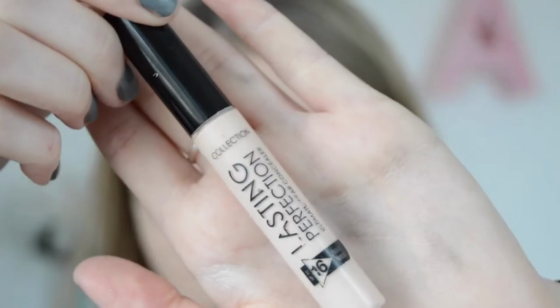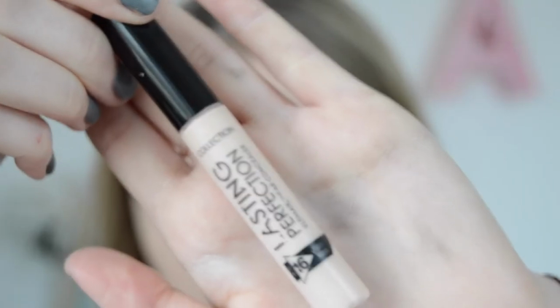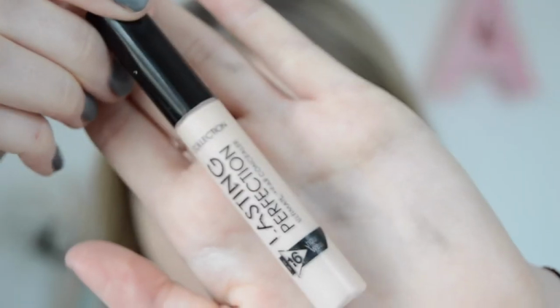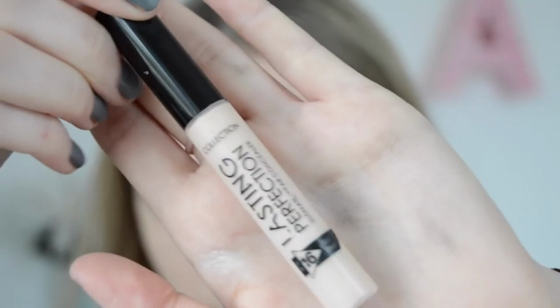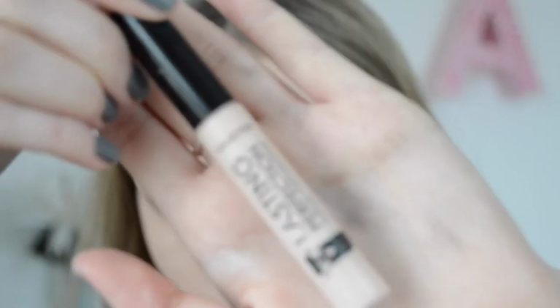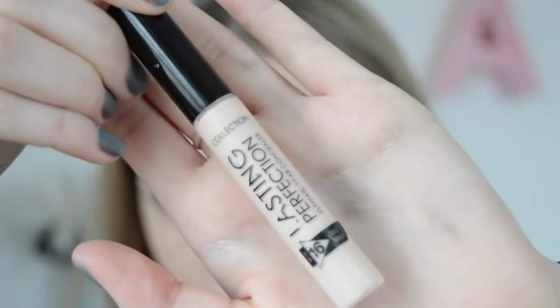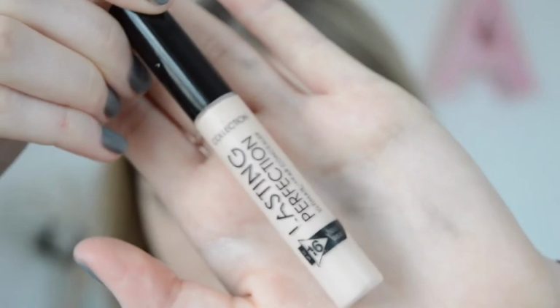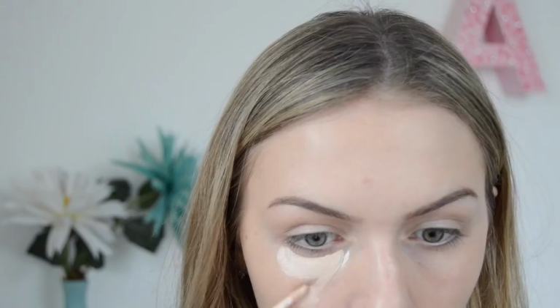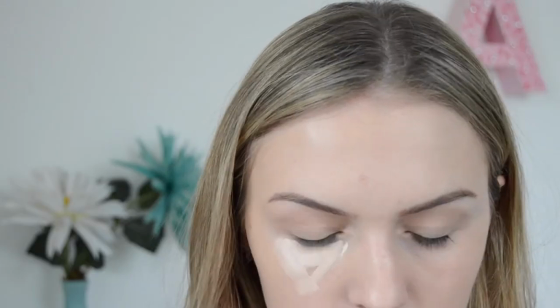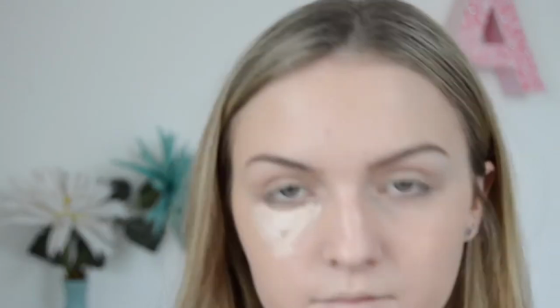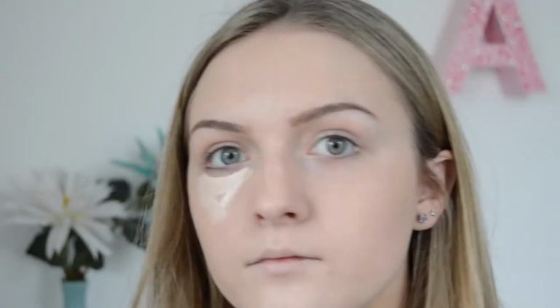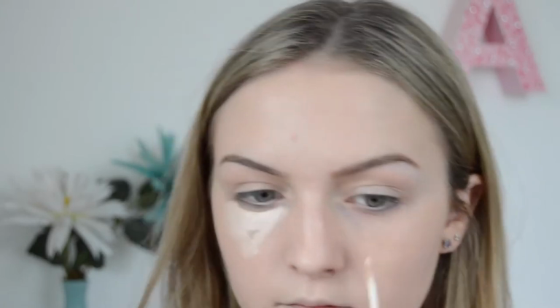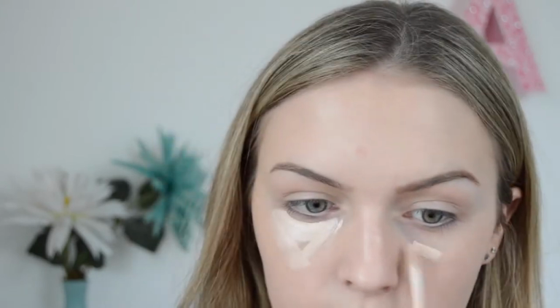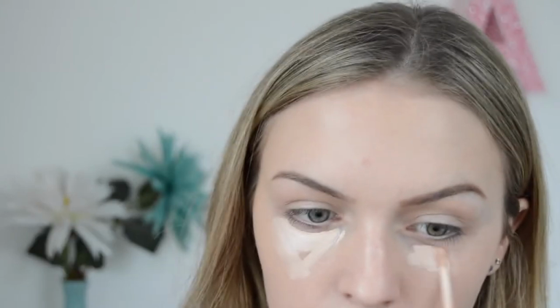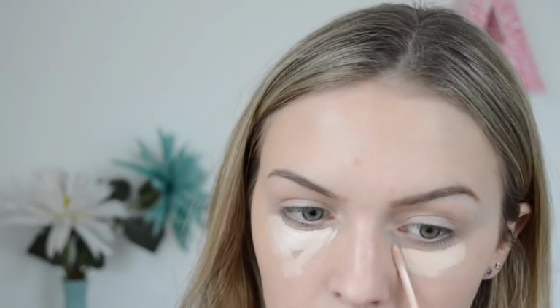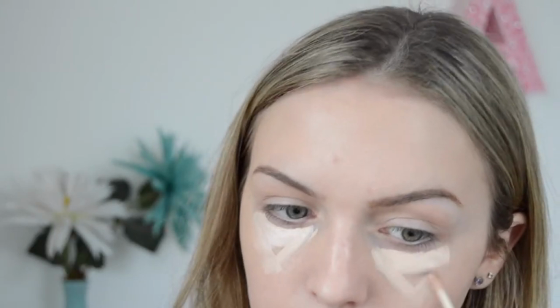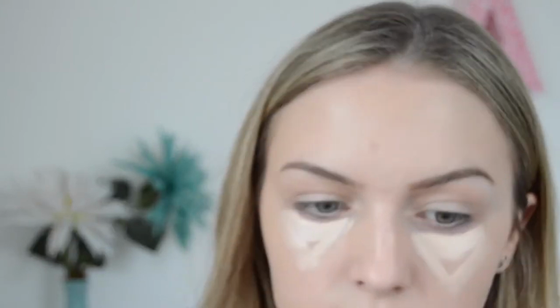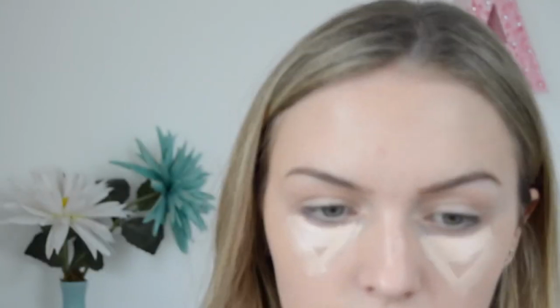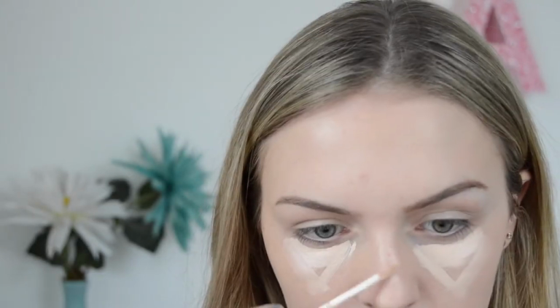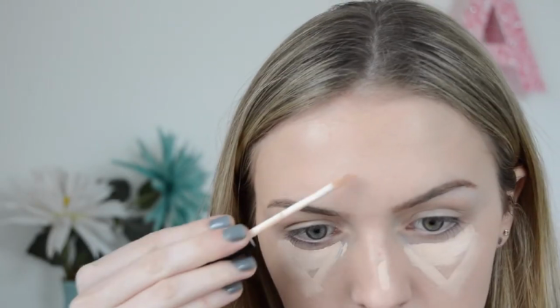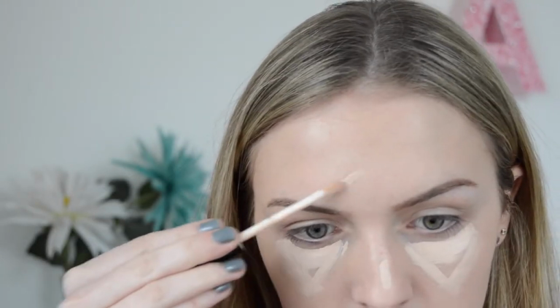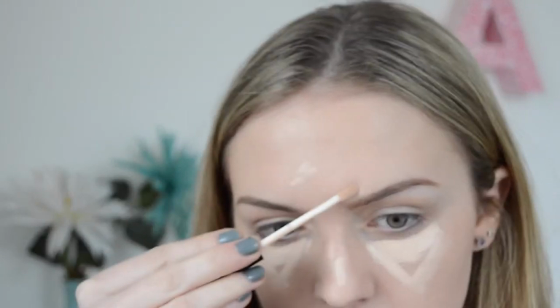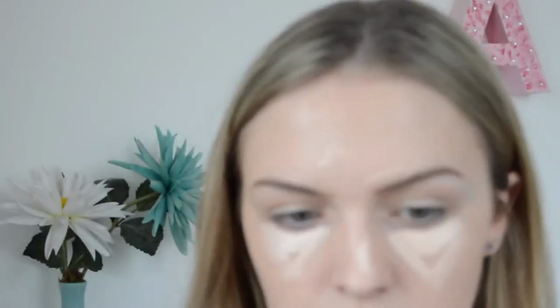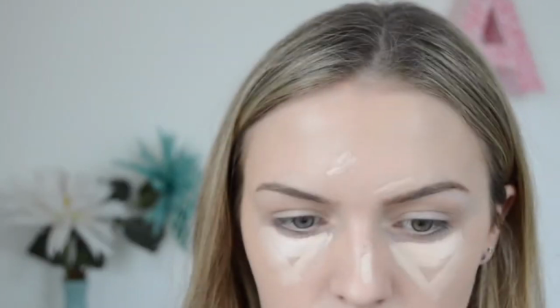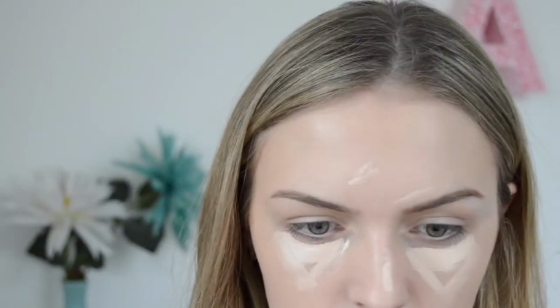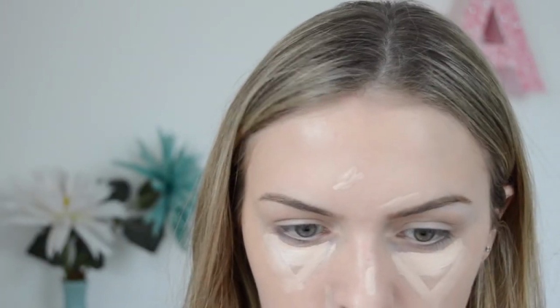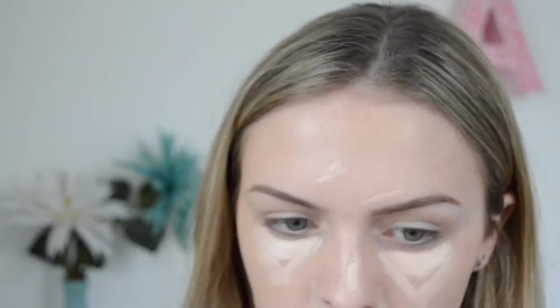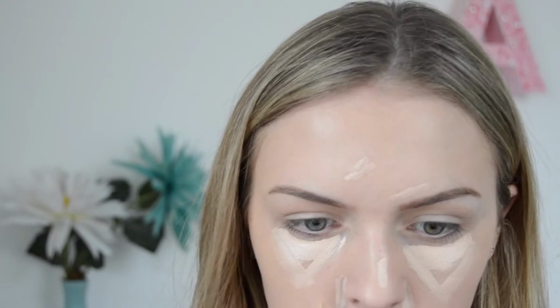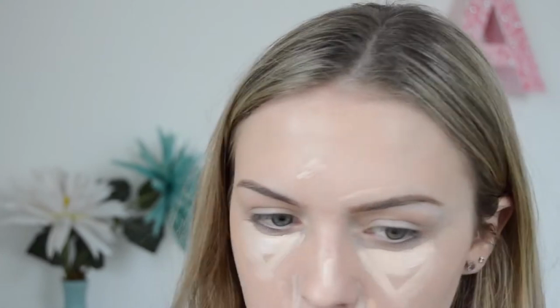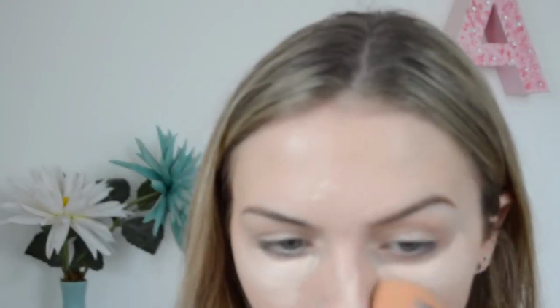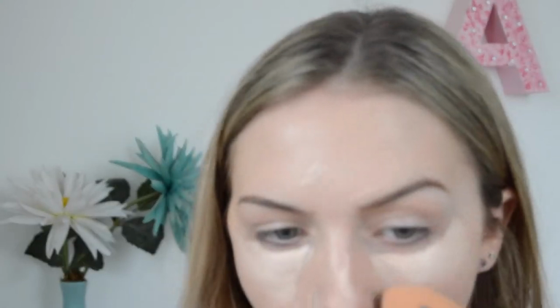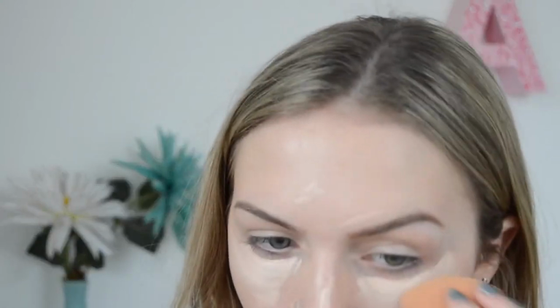Next I'll be using the Lasting Perfection Concealer by Collection and applying this in triangle shapes underneath my eyes and any other places I felt I needed it, and blending it out with my beauty blender.